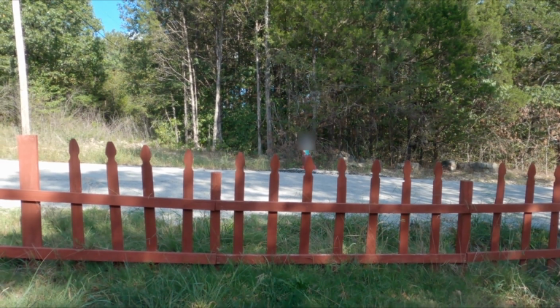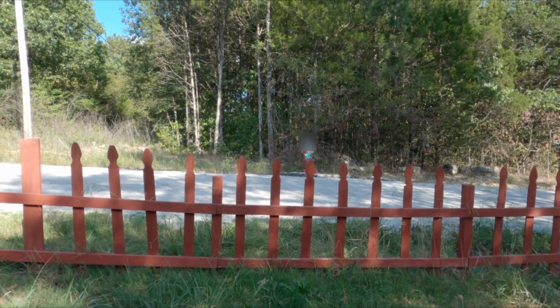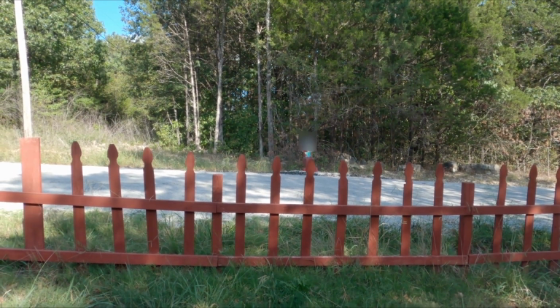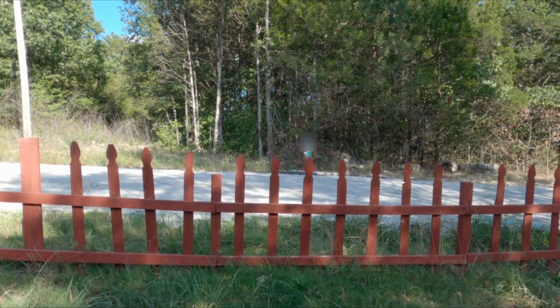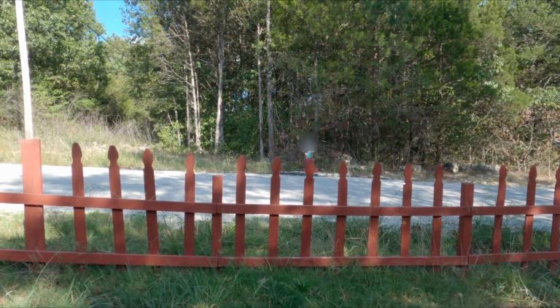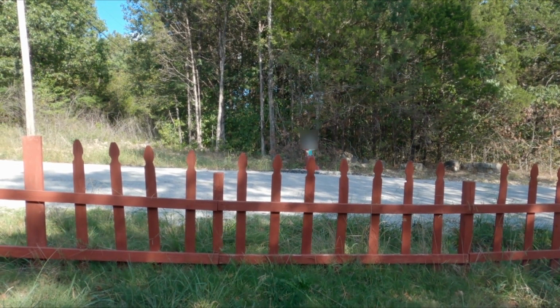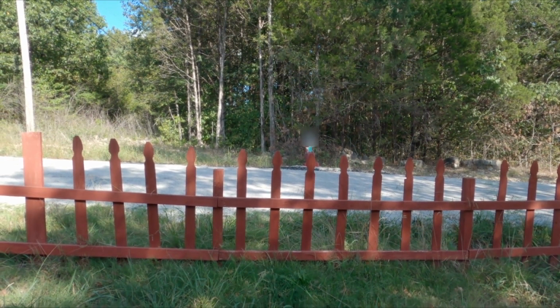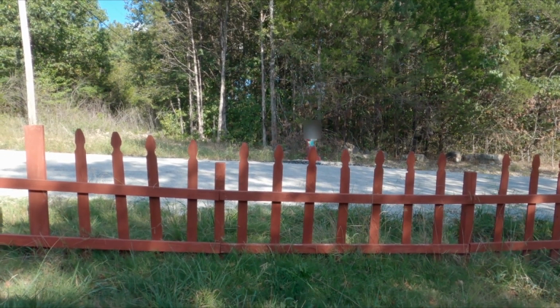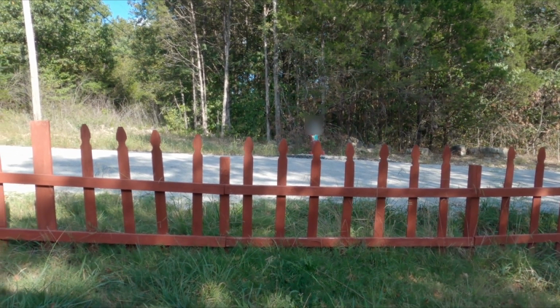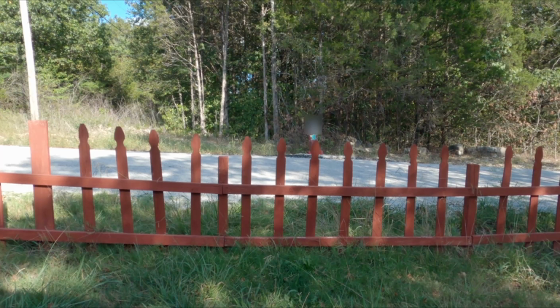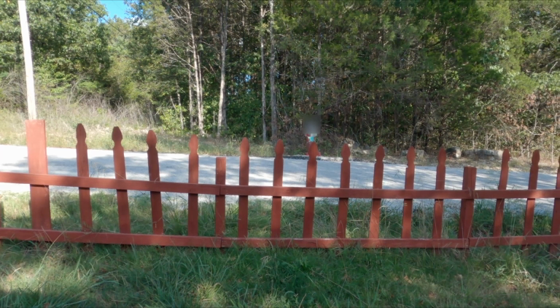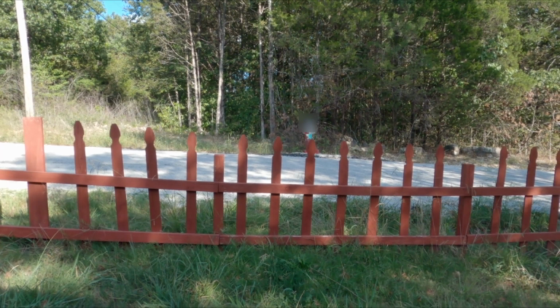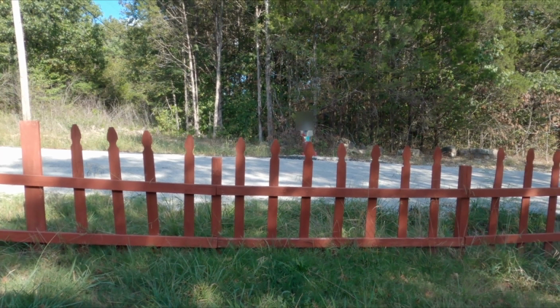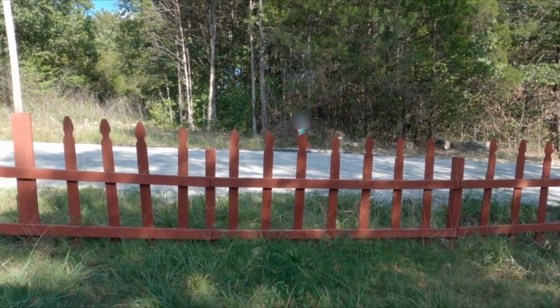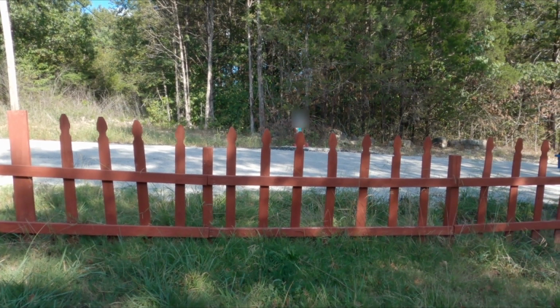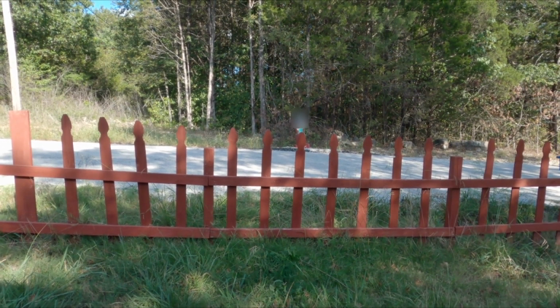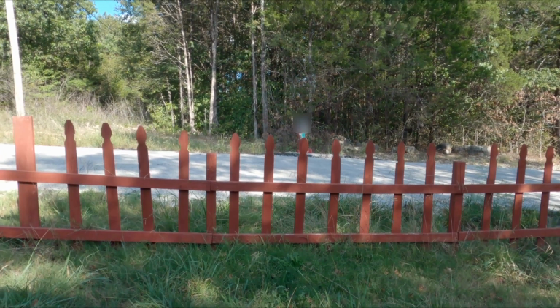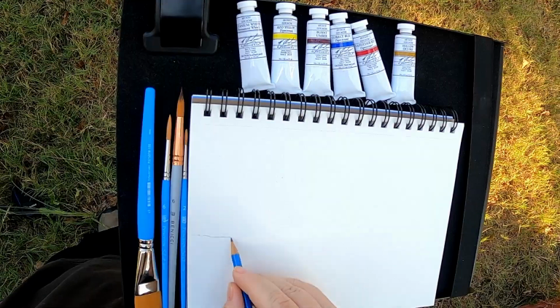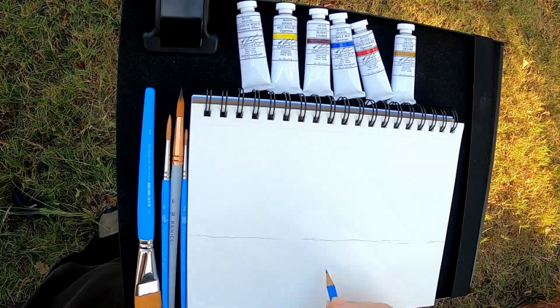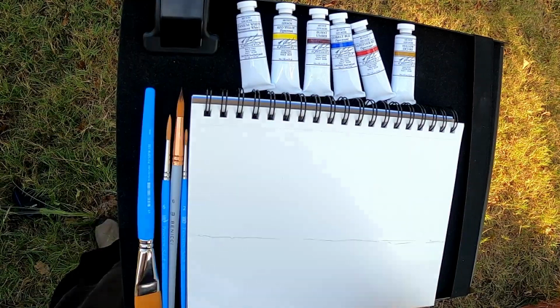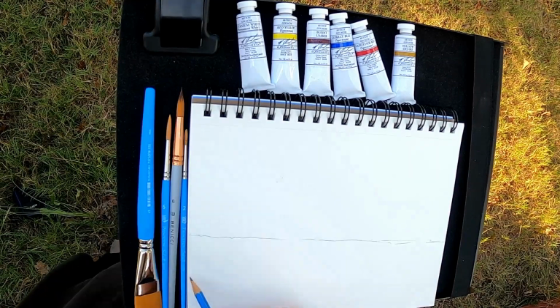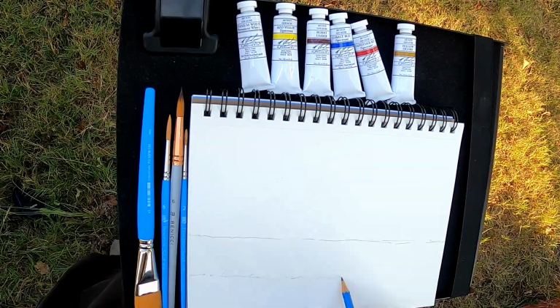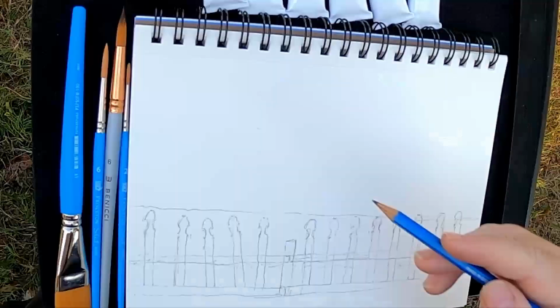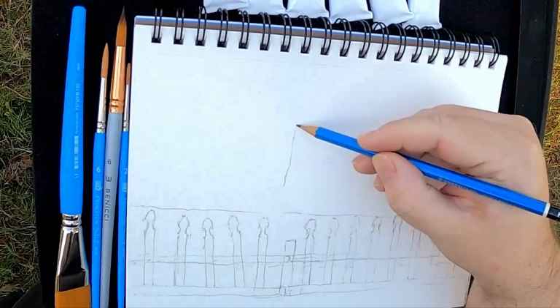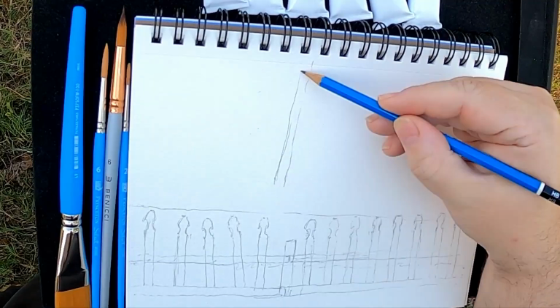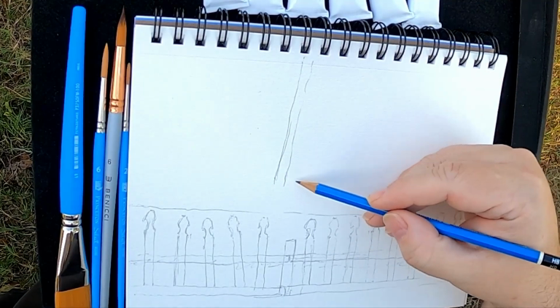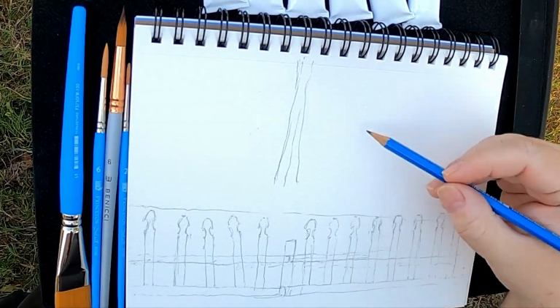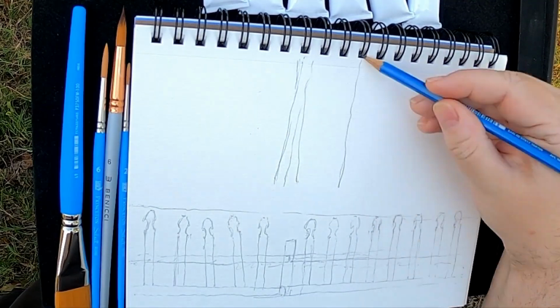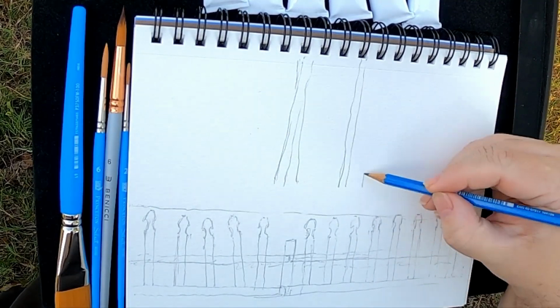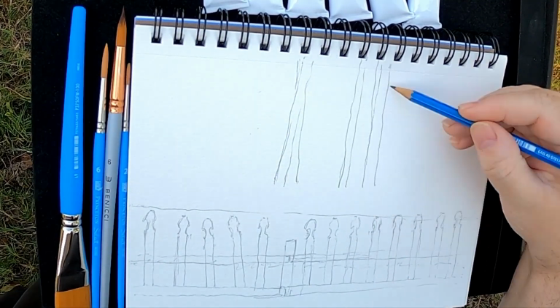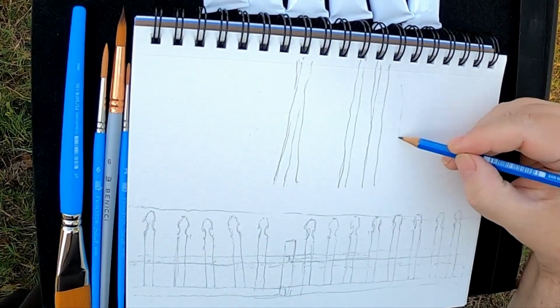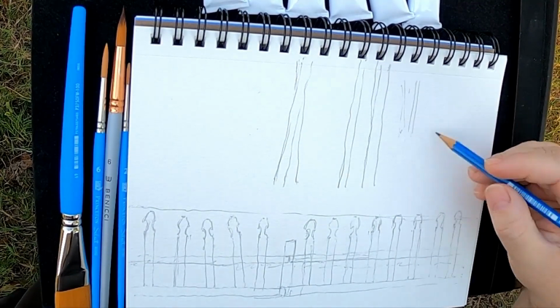I did this sometime back in the fall, so it's been sitting on my hard drive for, well, all winter now. So it's about time that I just went through this.